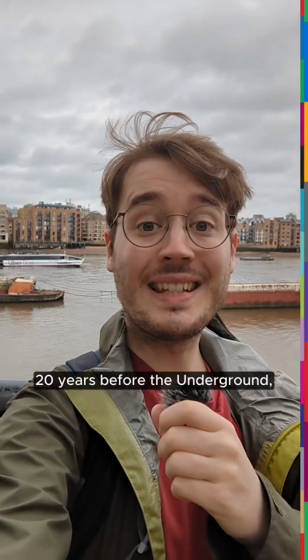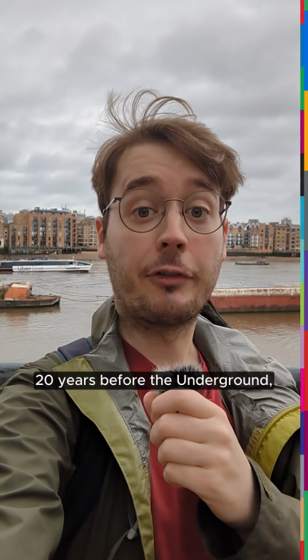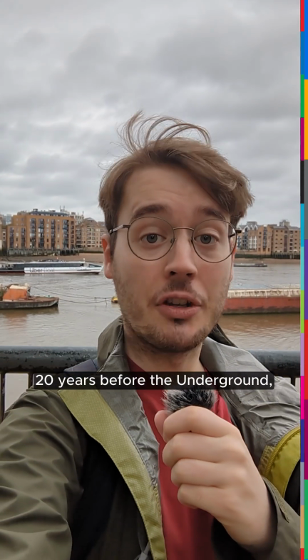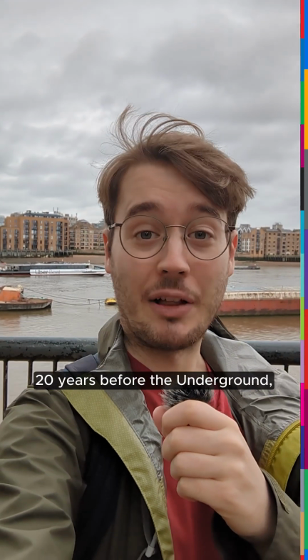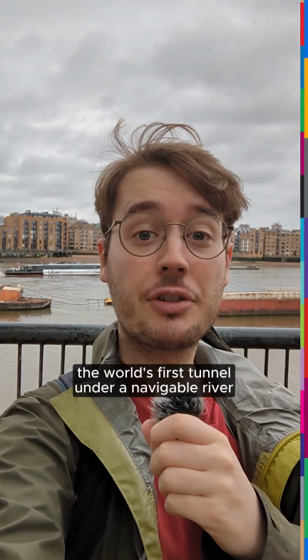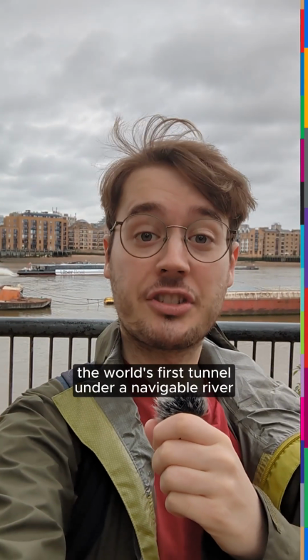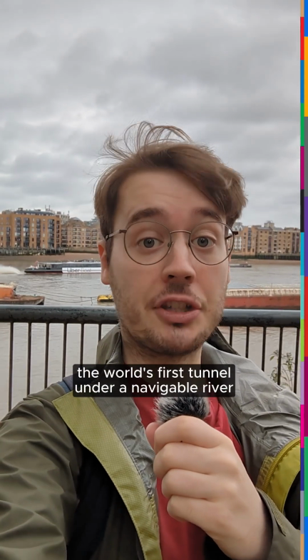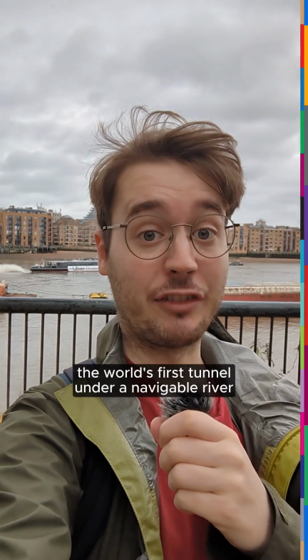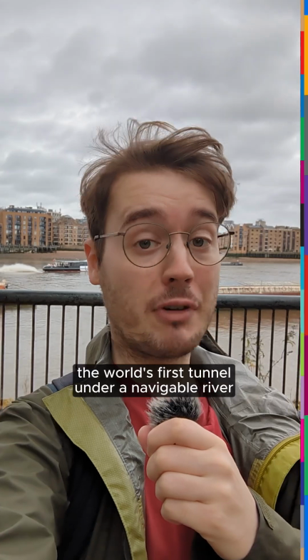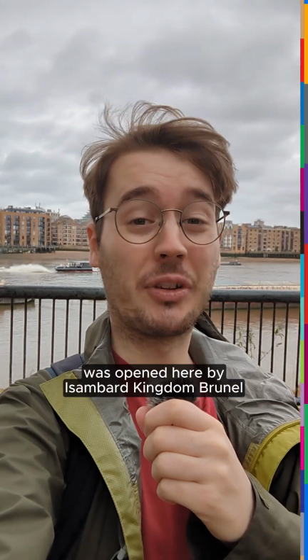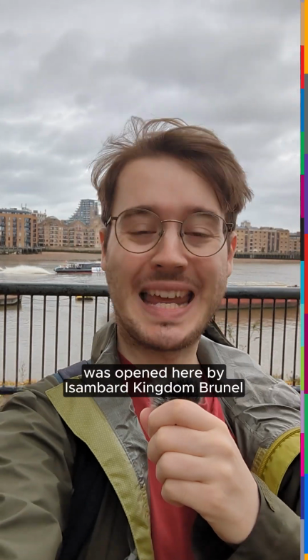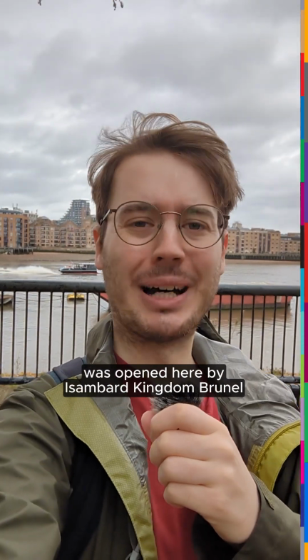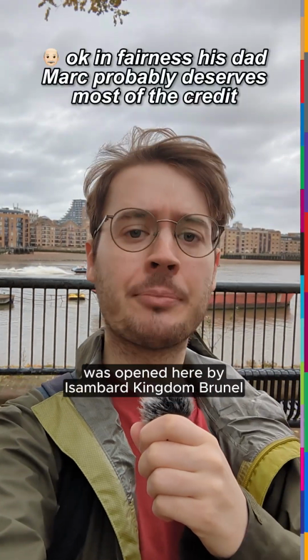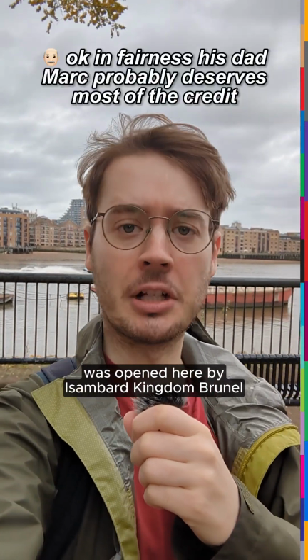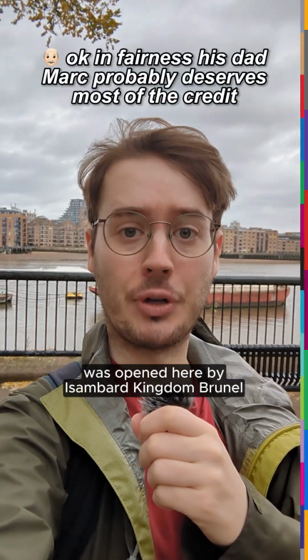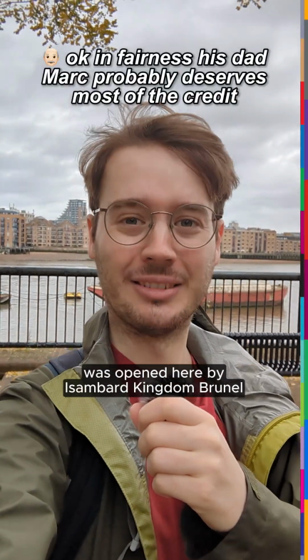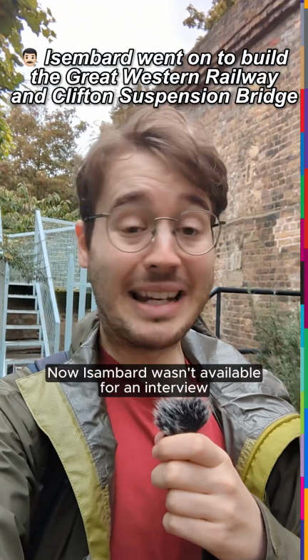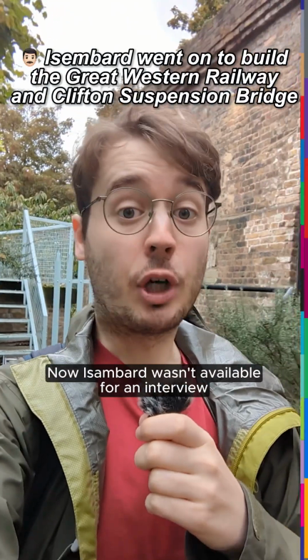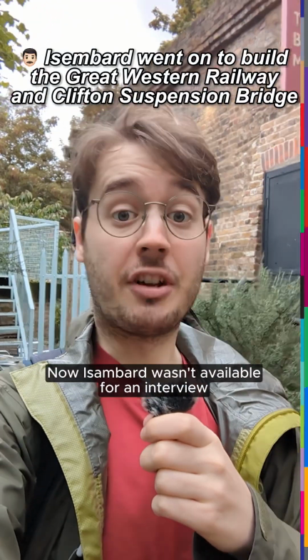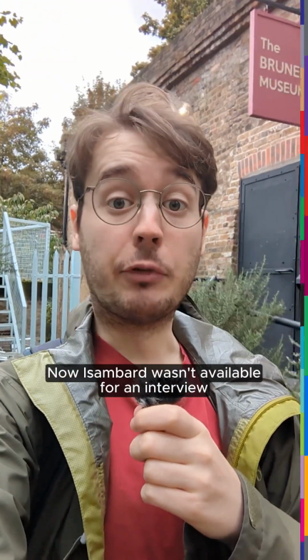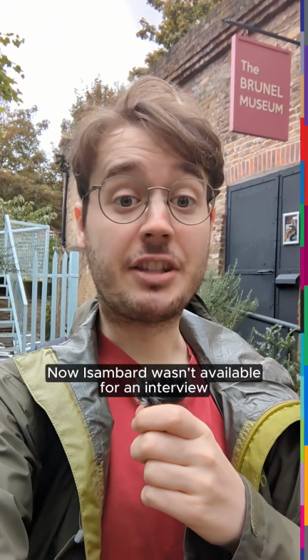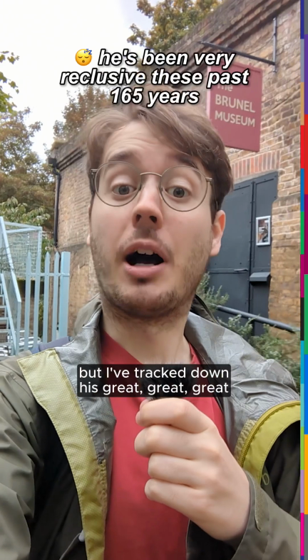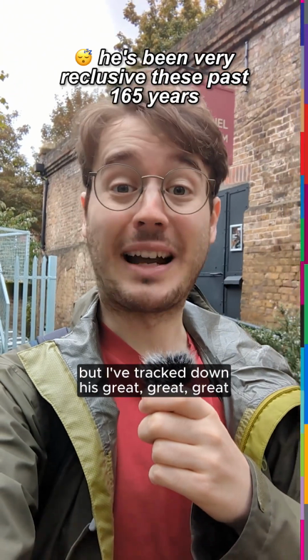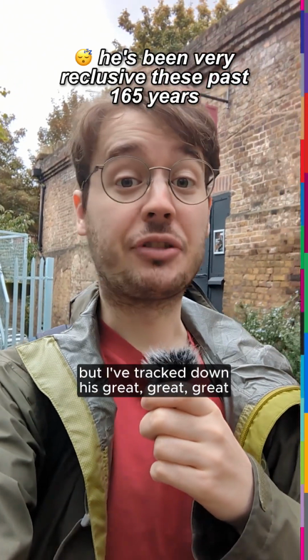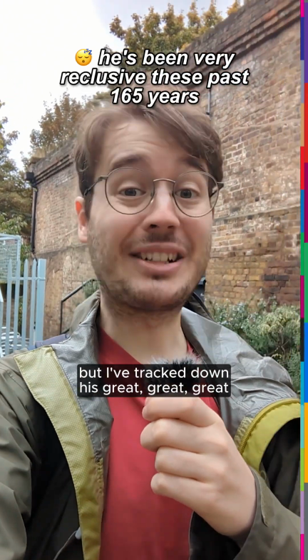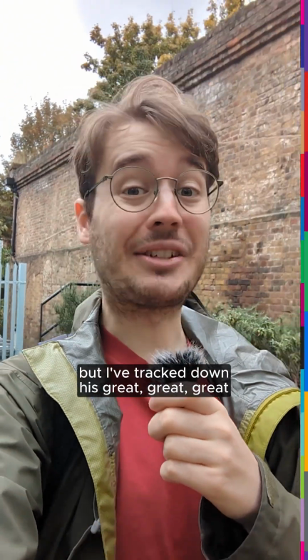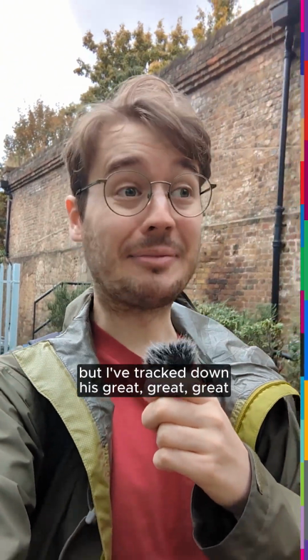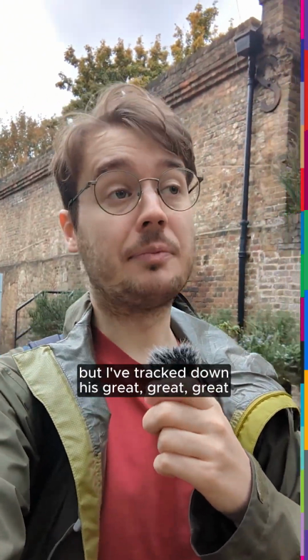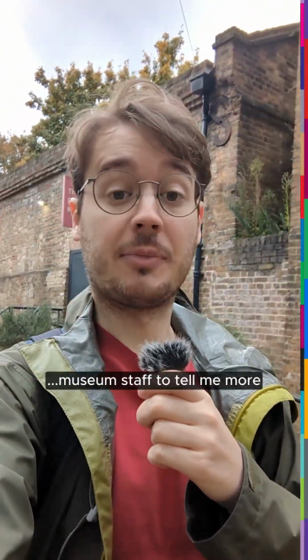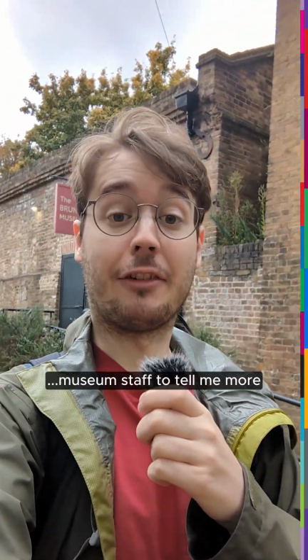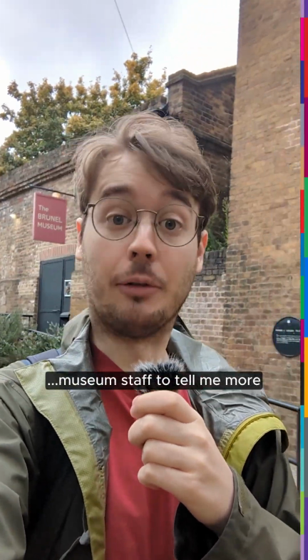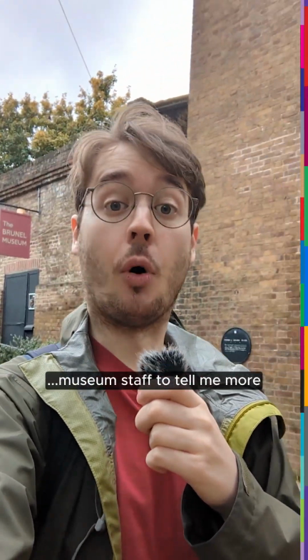20 years before the underground, the world's first tunnel under a navigable river was opened here by Isambard Kingdom Brunel. Now, Isambard wasn't available for an interview, but I've tracked down his great, great, great museum staff to tell me more.